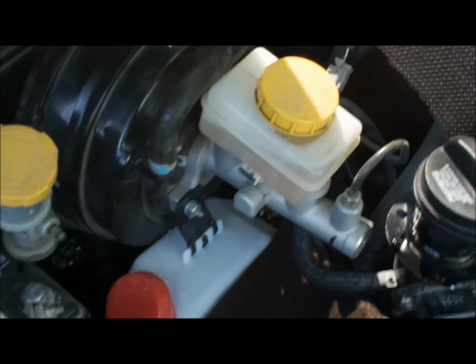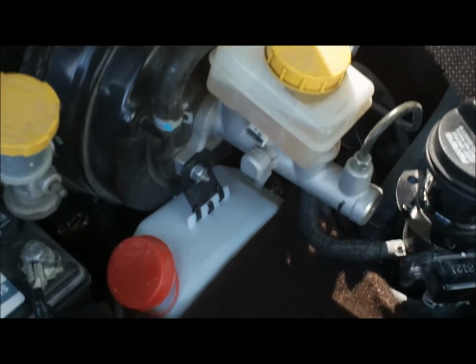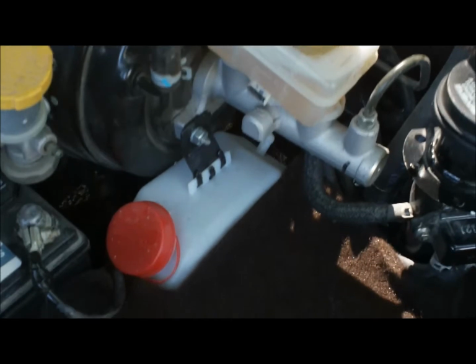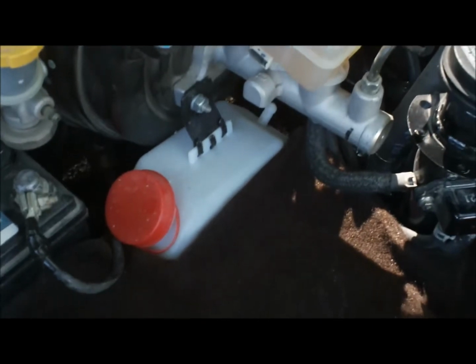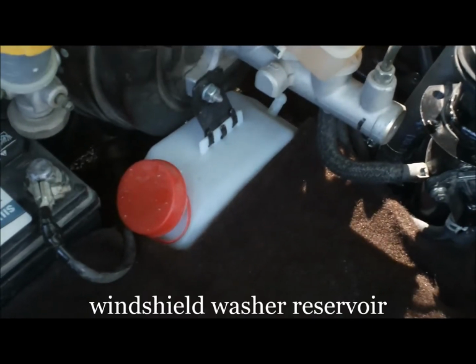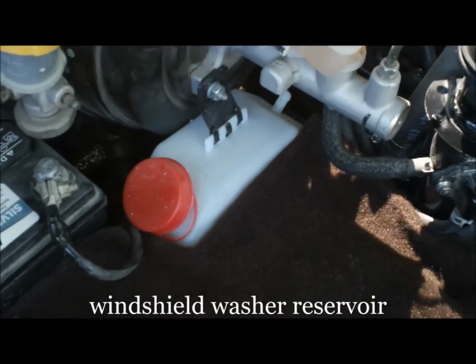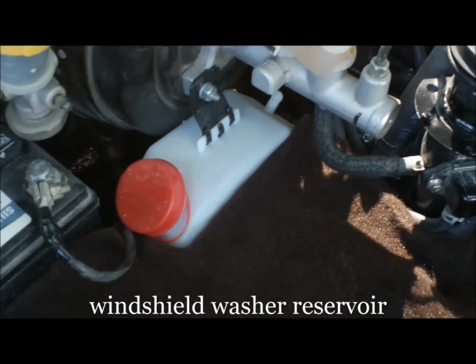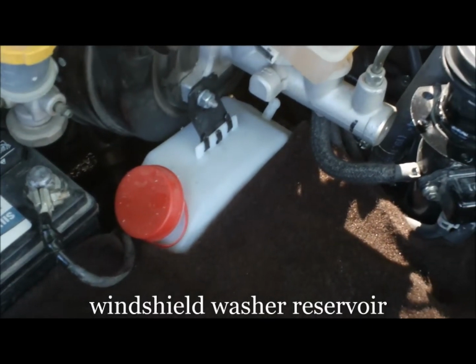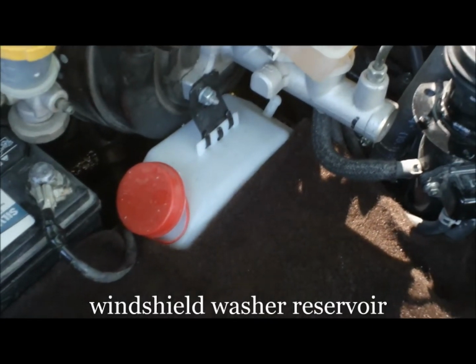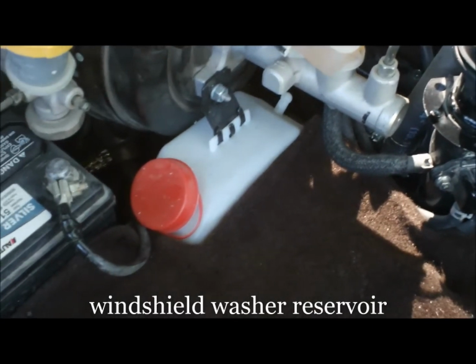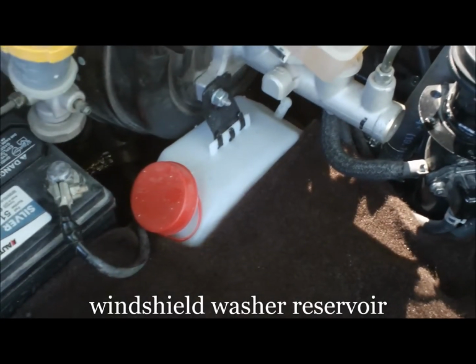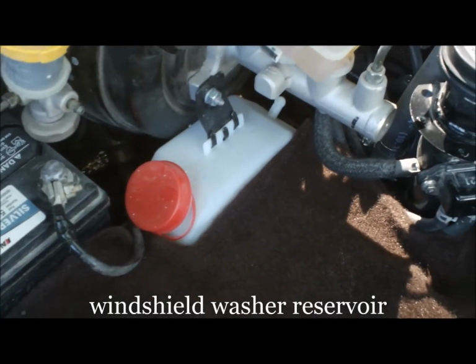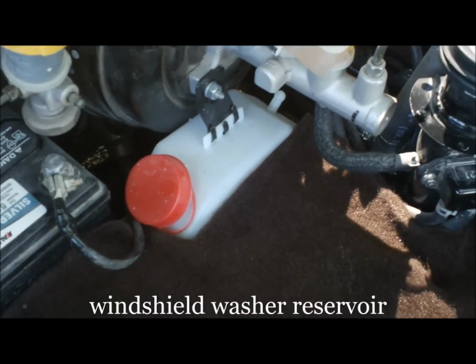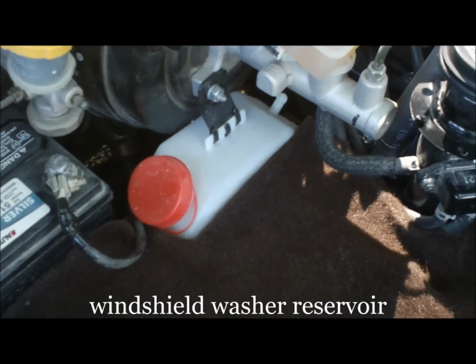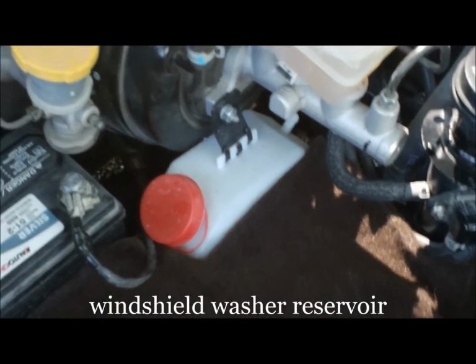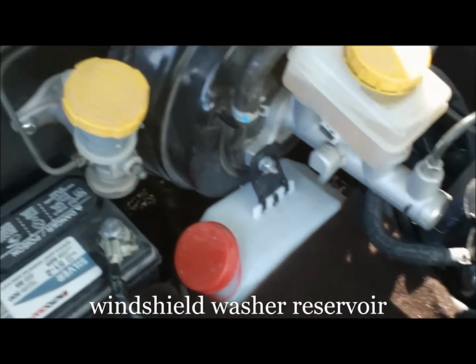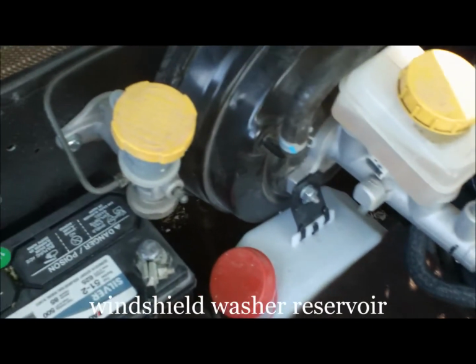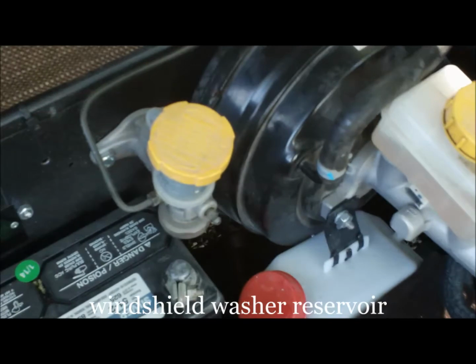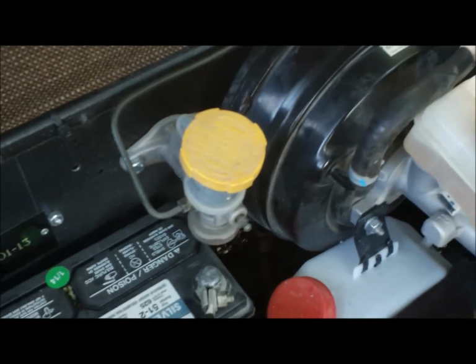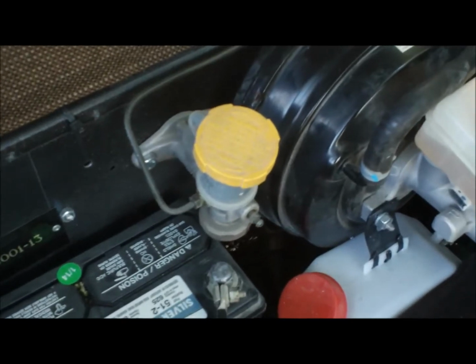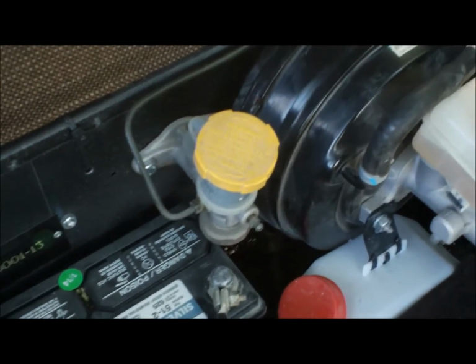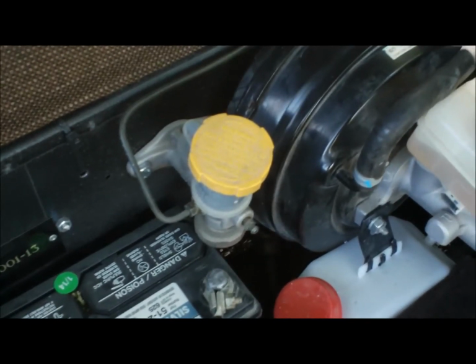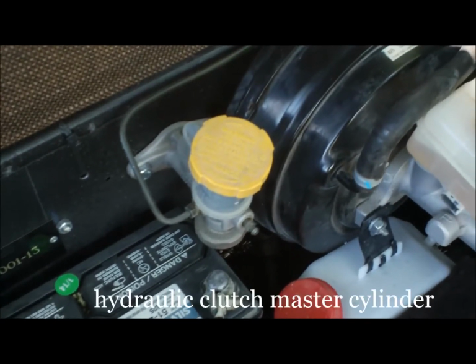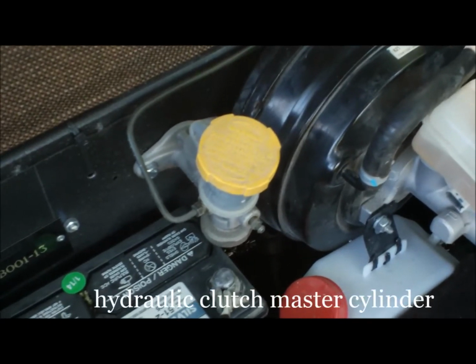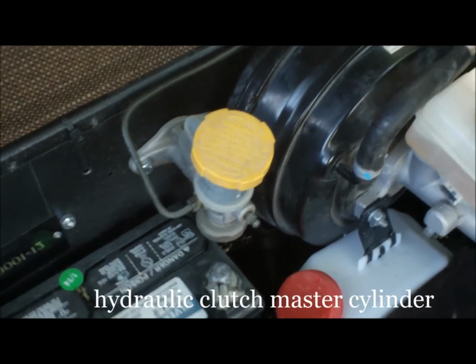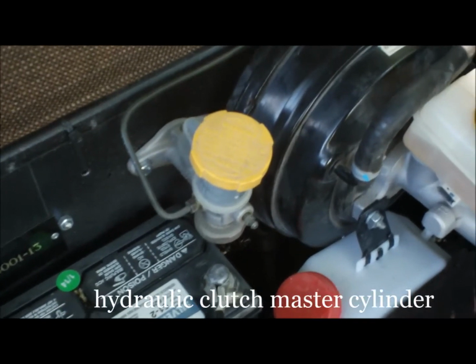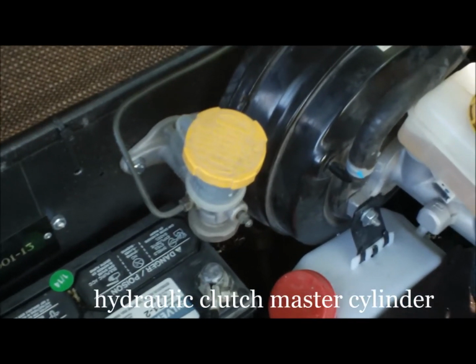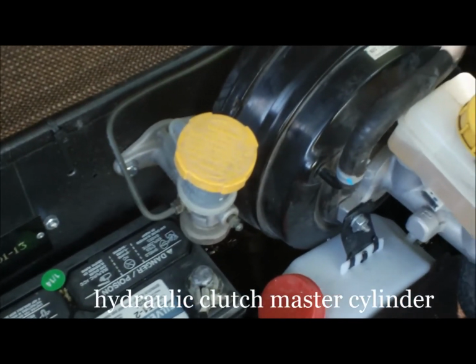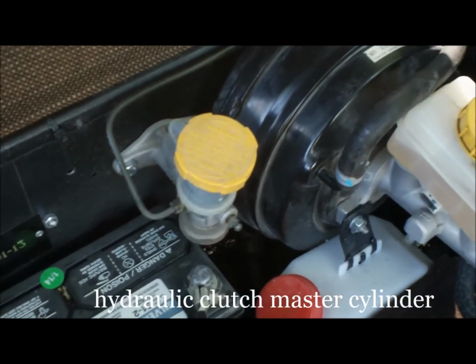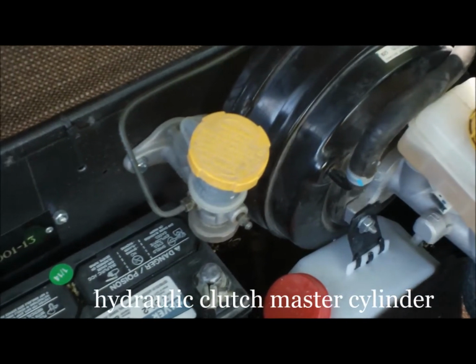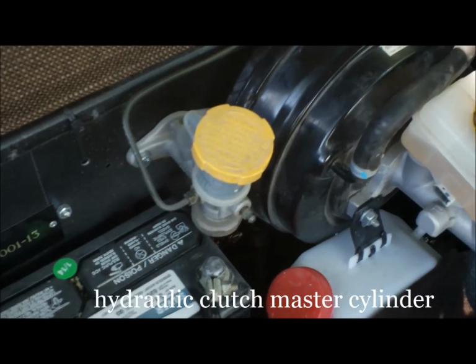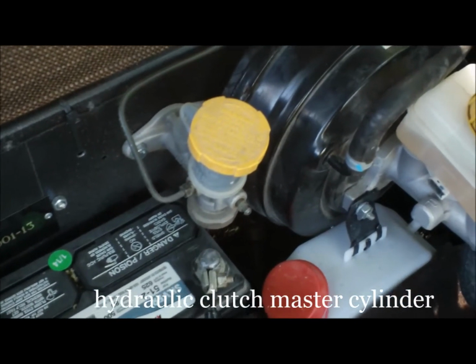Down below that is the windshield washer reservoir for windshield washer fluid. And above that, if you have a manual shift car, there is a master cylinder to actuate the clutch.